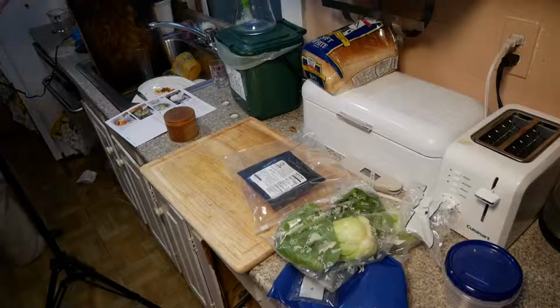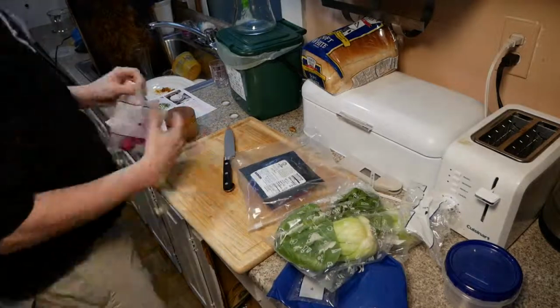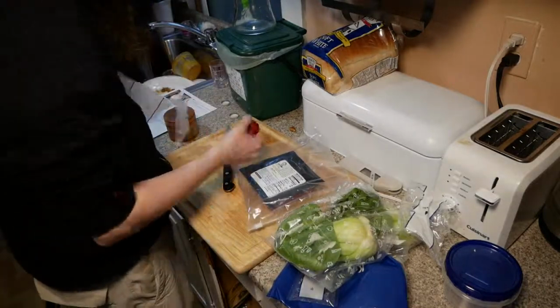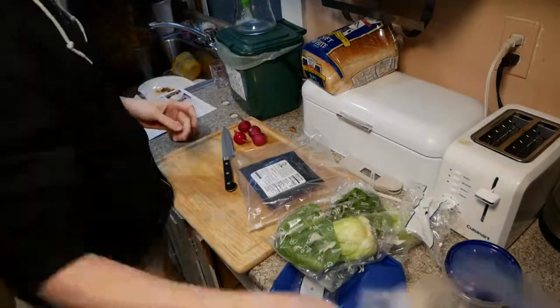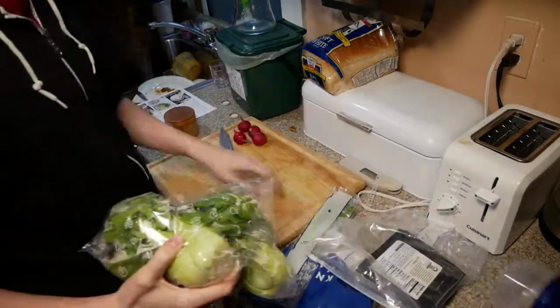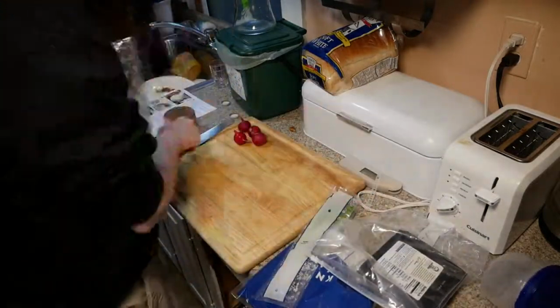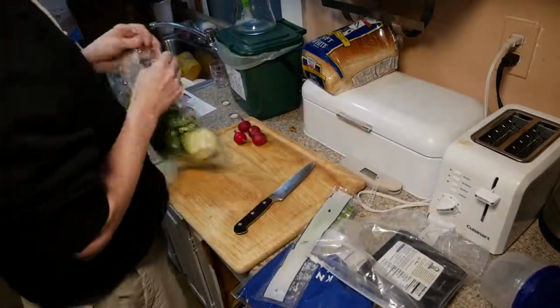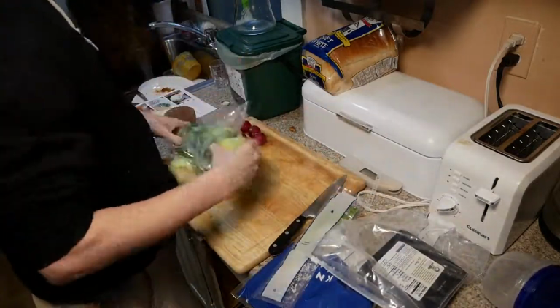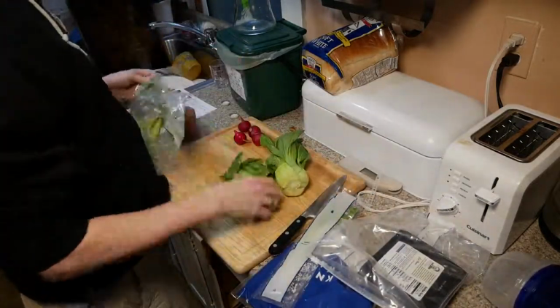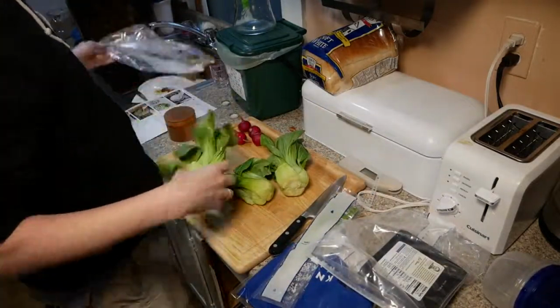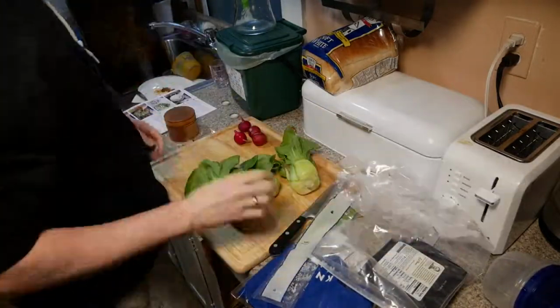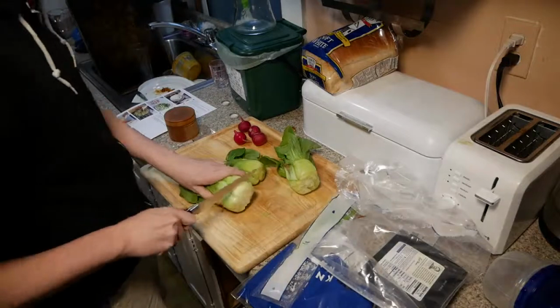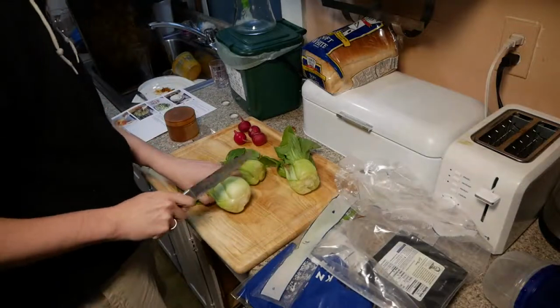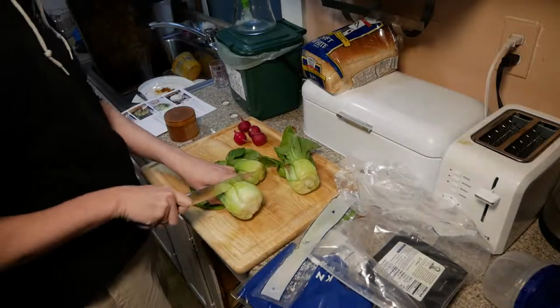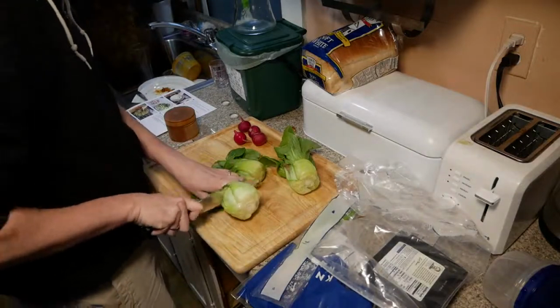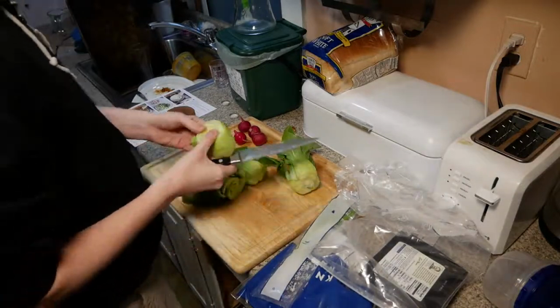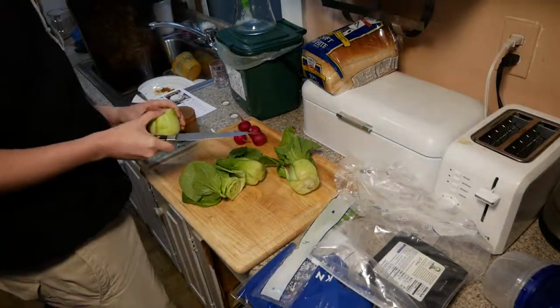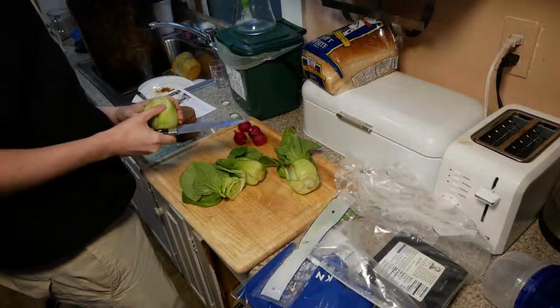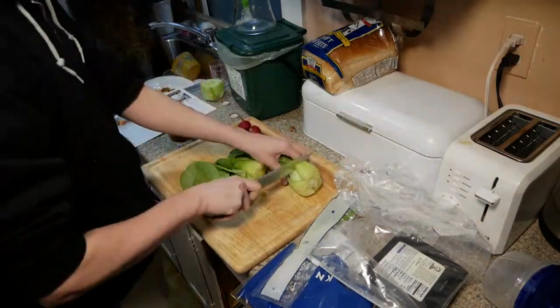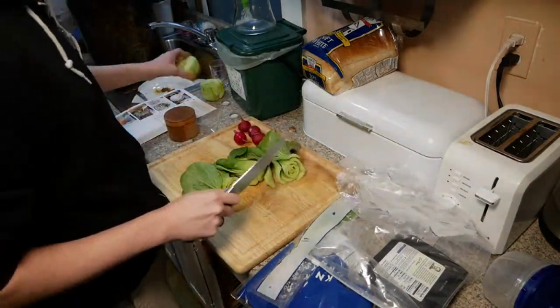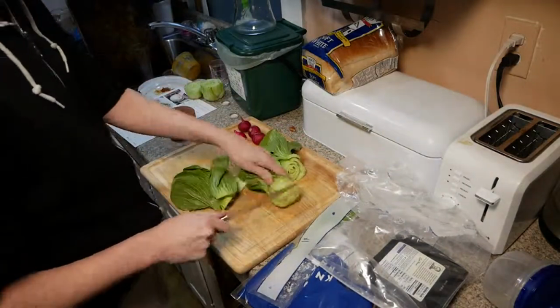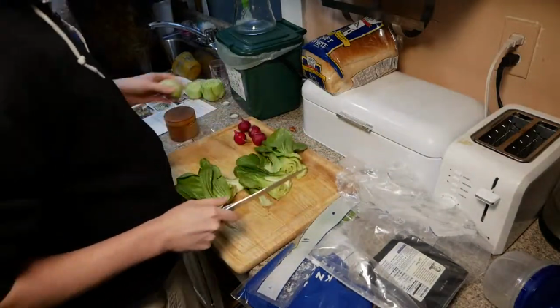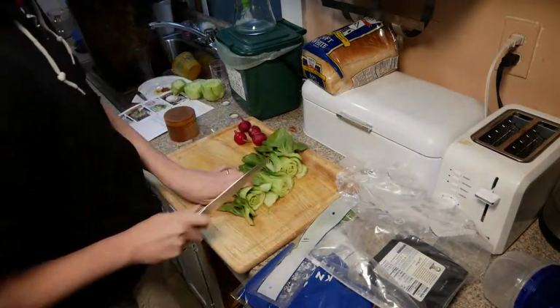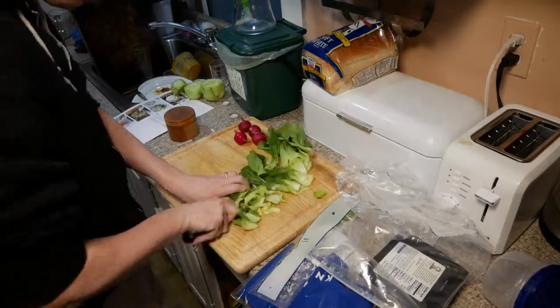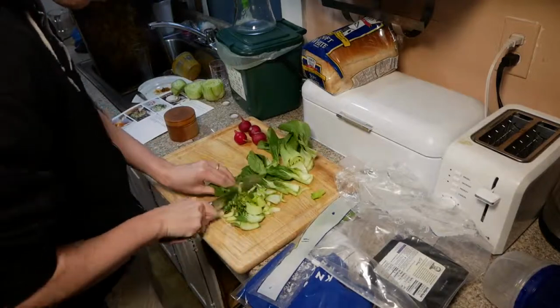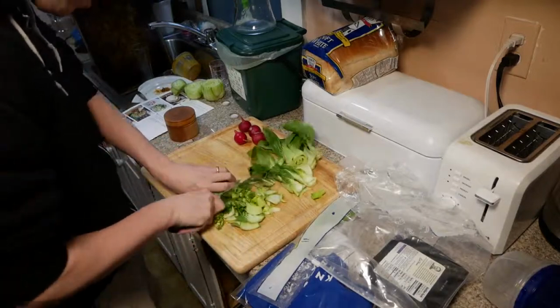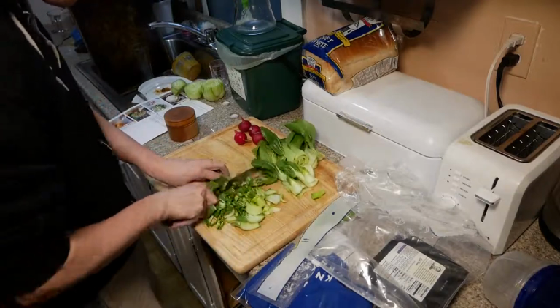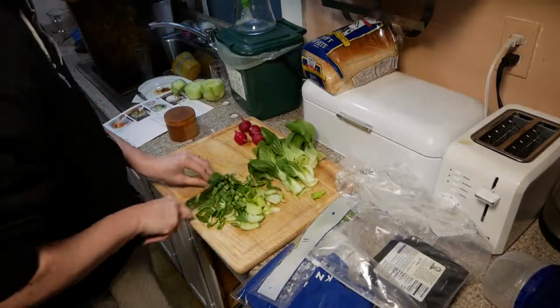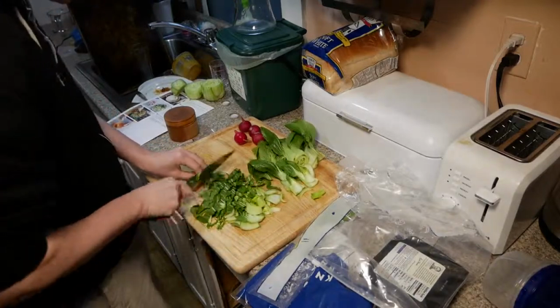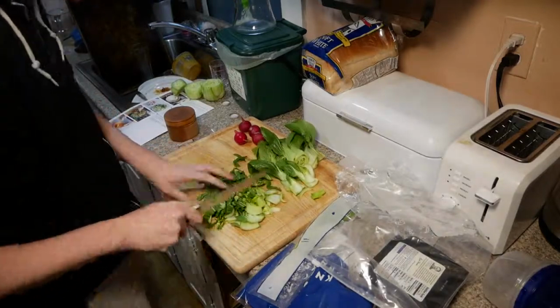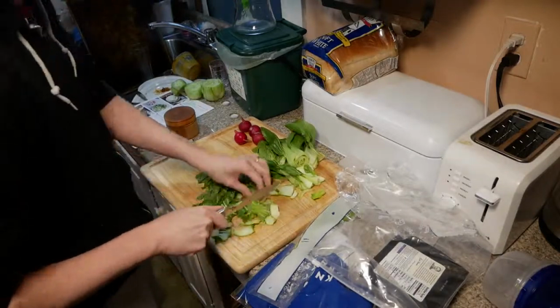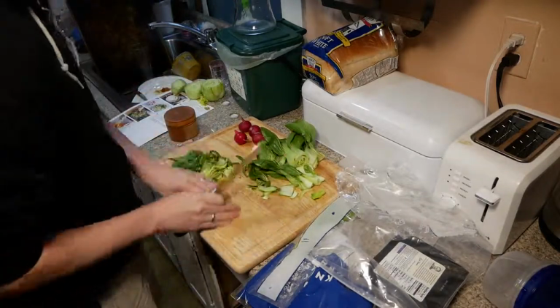This is the 13th meal I got shipped from Blue Apron. It is the third meal I've actually cooked, and this one is for four people instead of two. So if you notice there are a little bit more ingredients here, that is not just your imagination — I'm cooking bigger meals now.